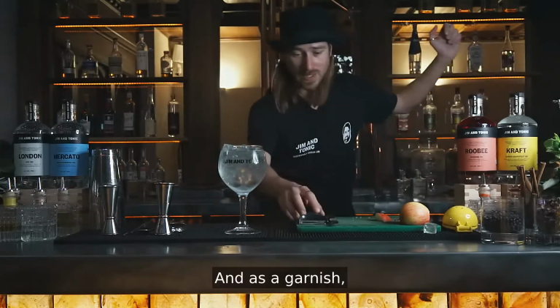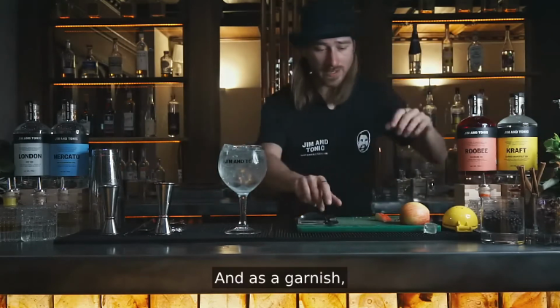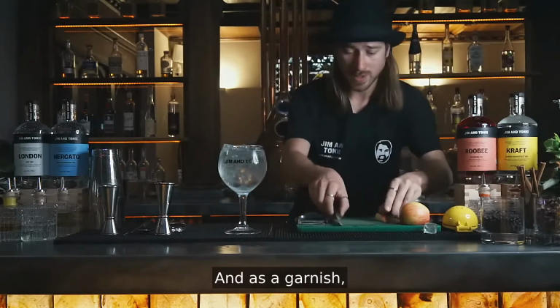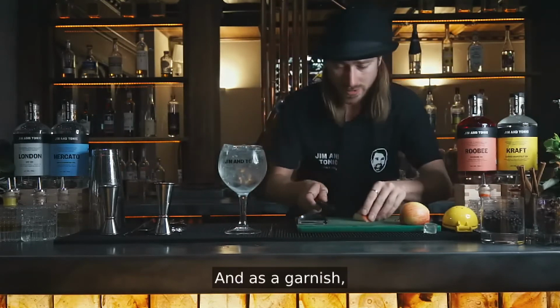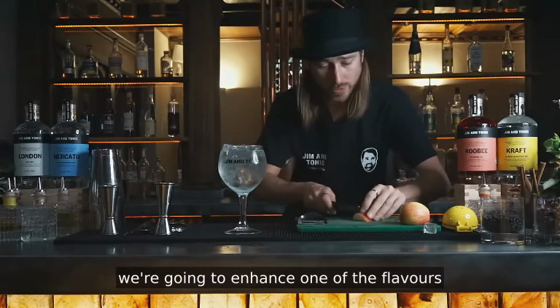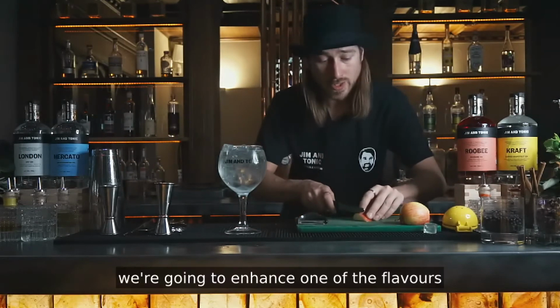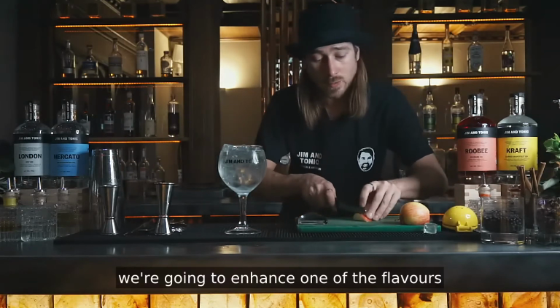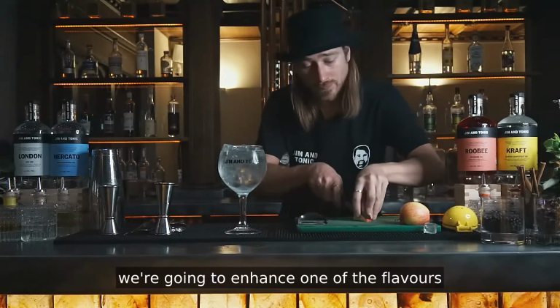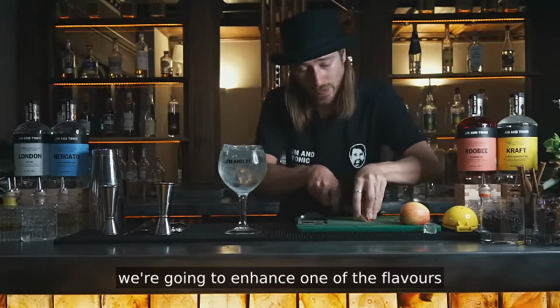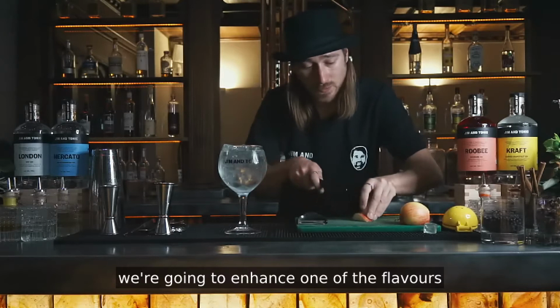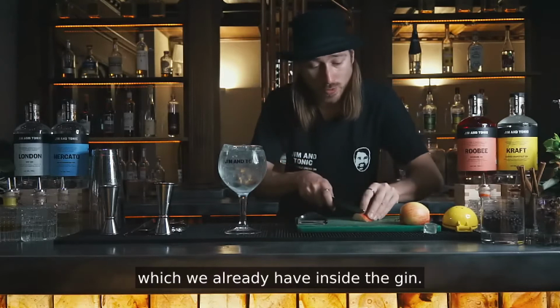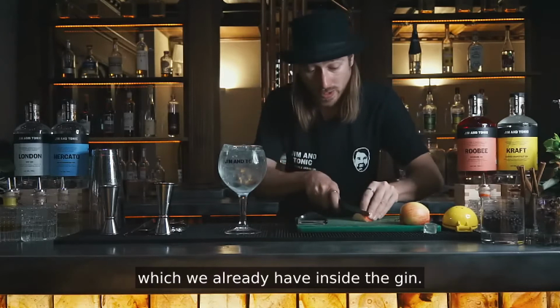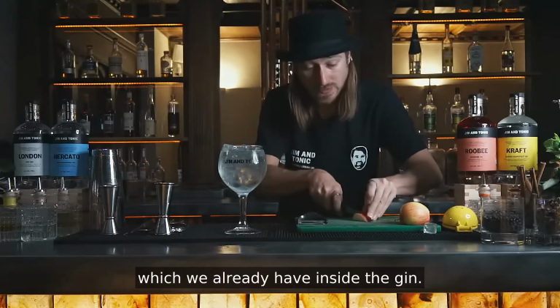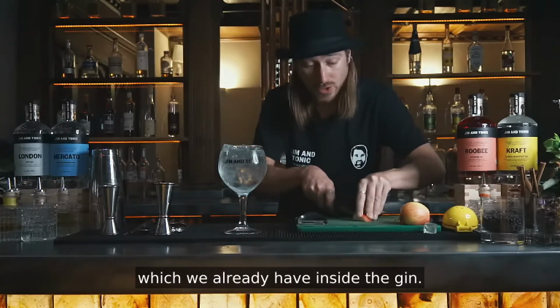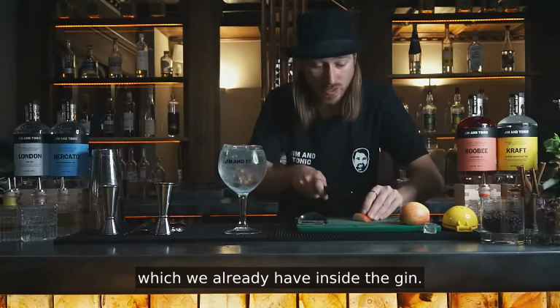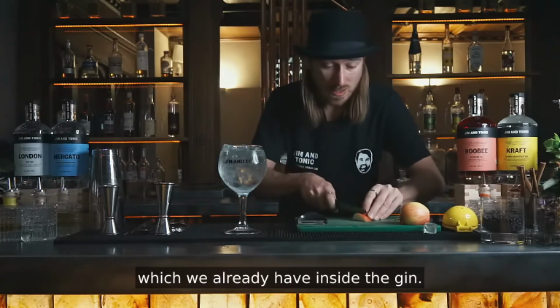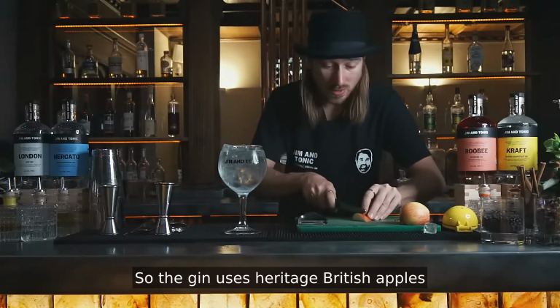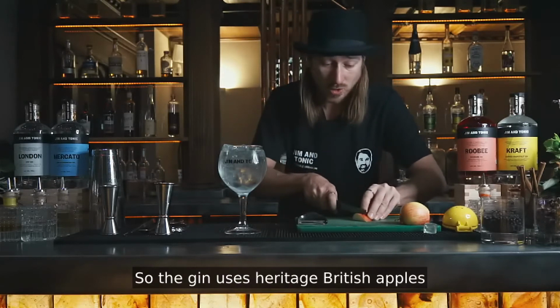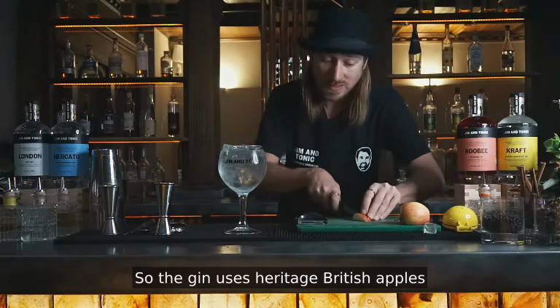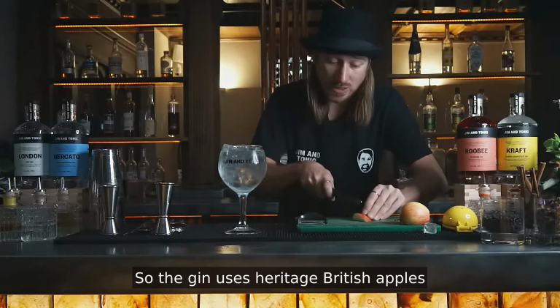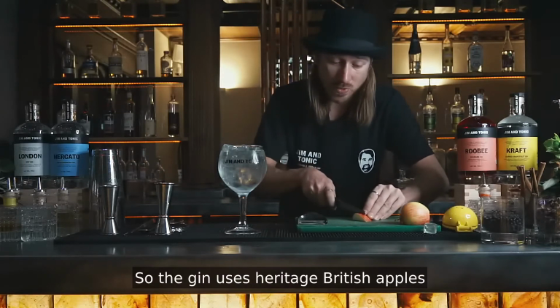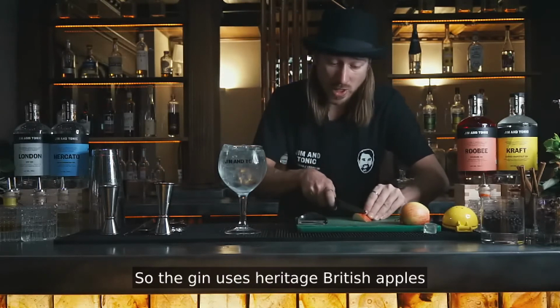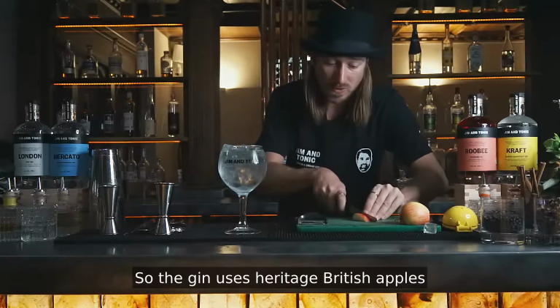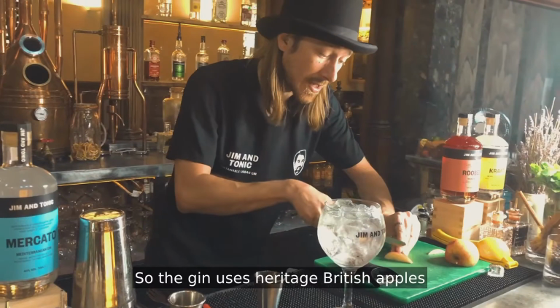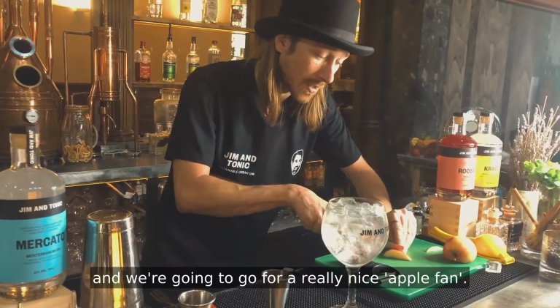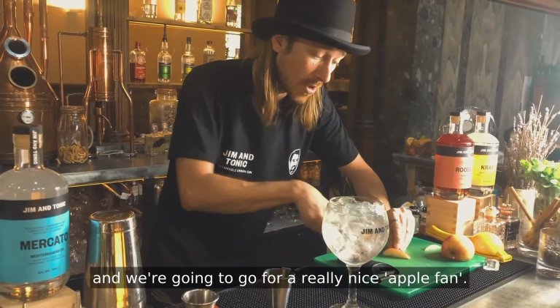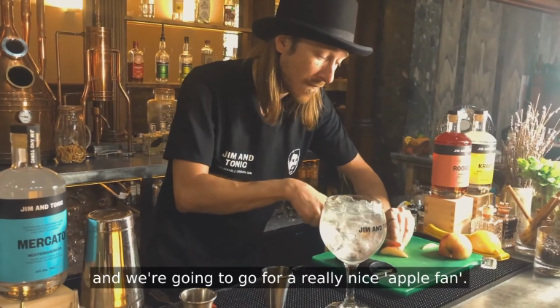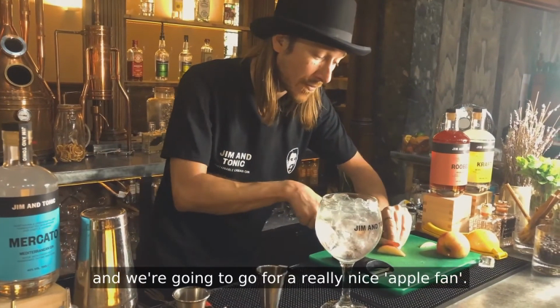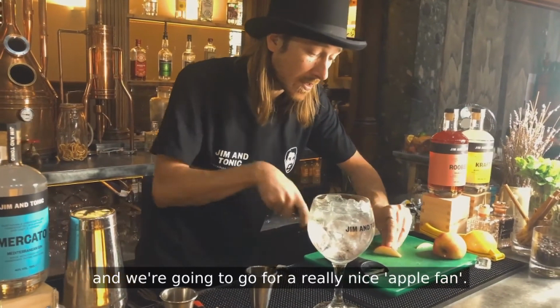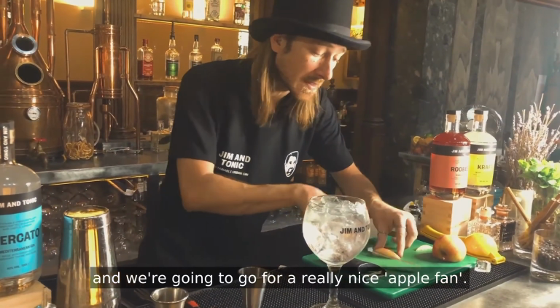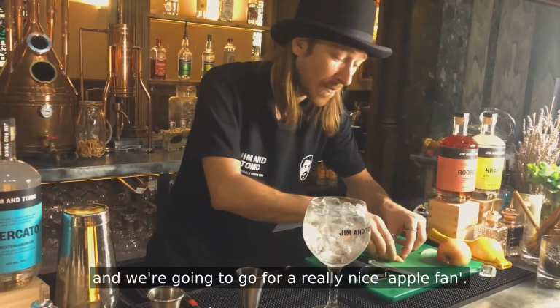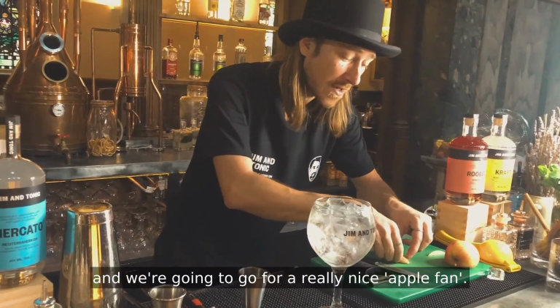And as a garnish, we're gonna enhance one of the flavors which we already have inside the gin. The gin uses heritage British apples, and we're gonna go for a really nice apple fan. Beautiful.